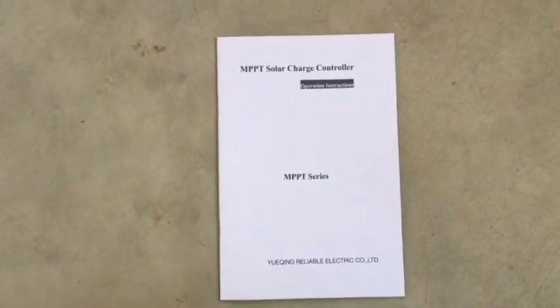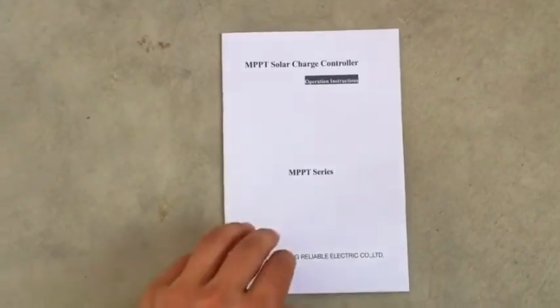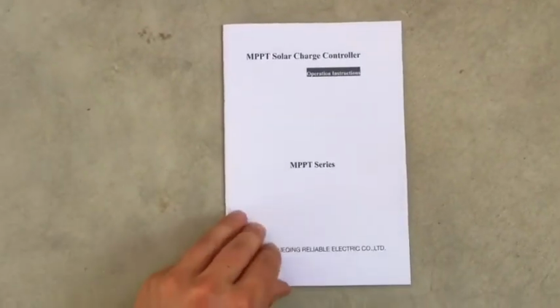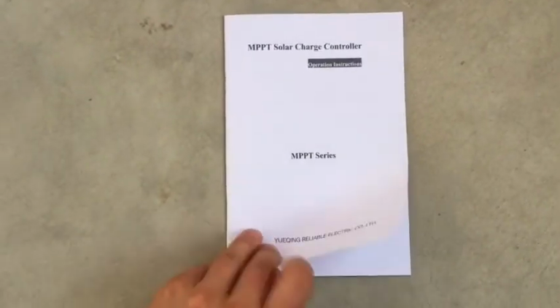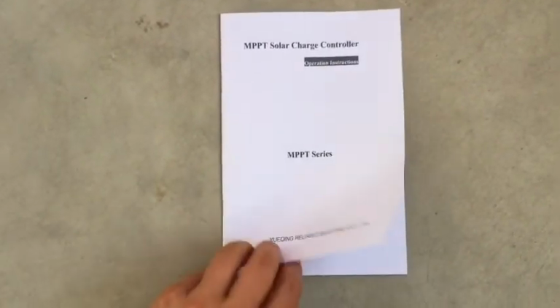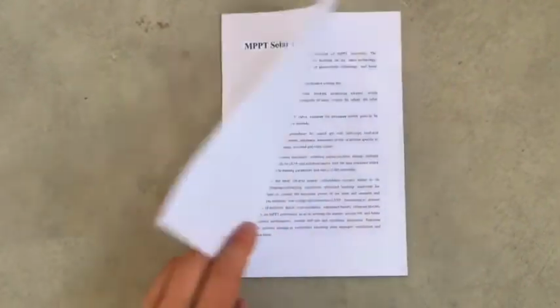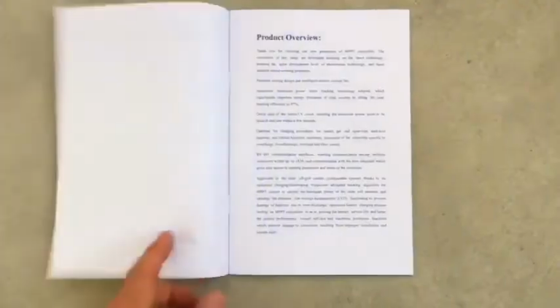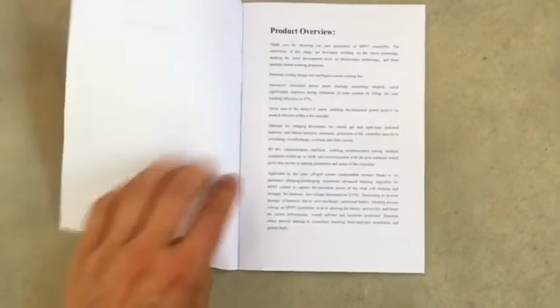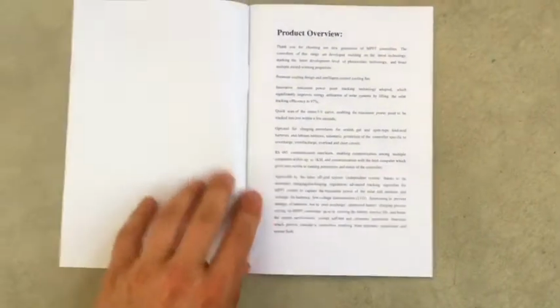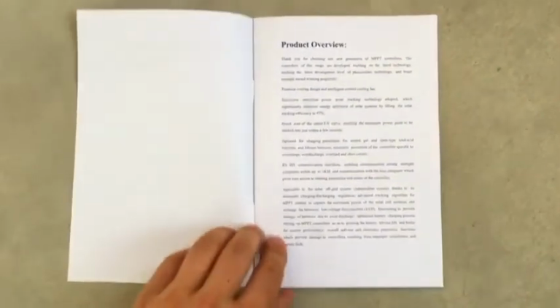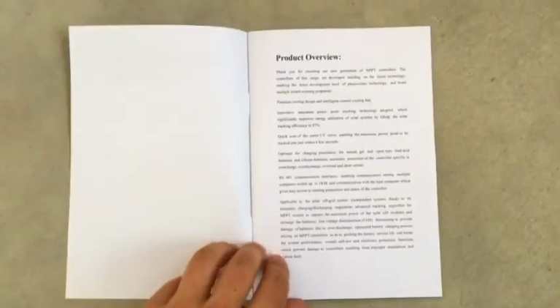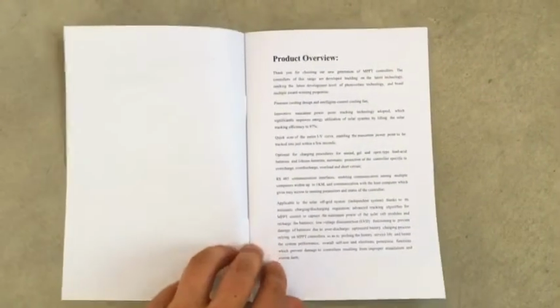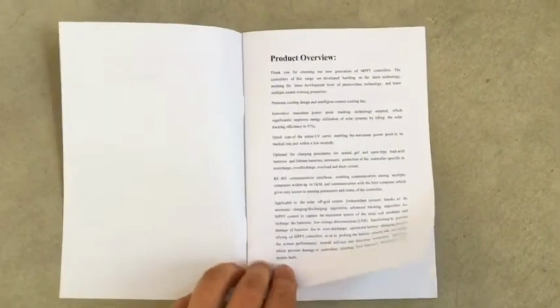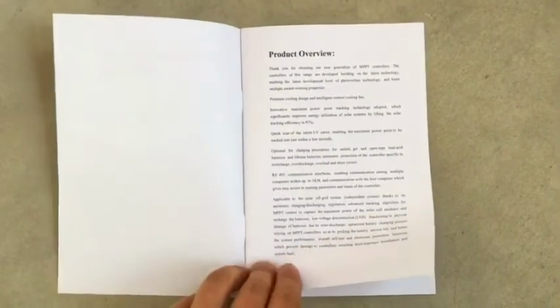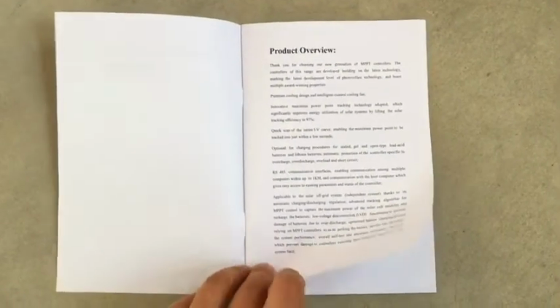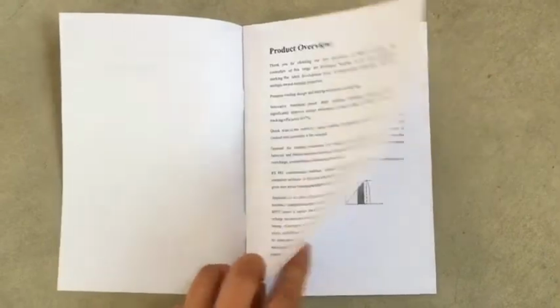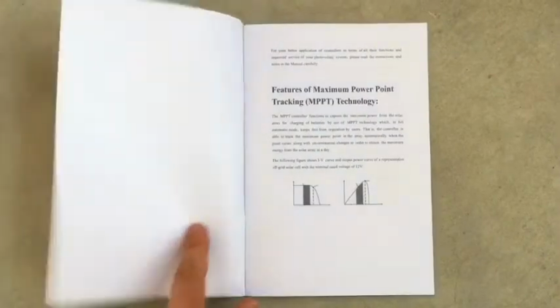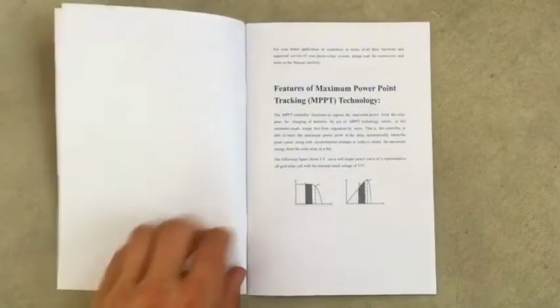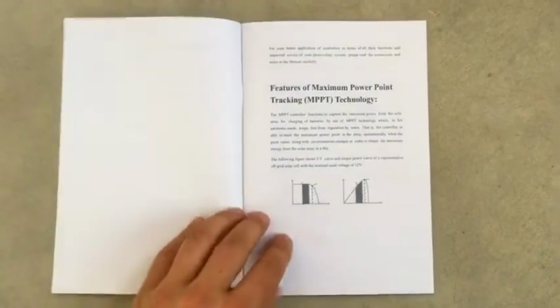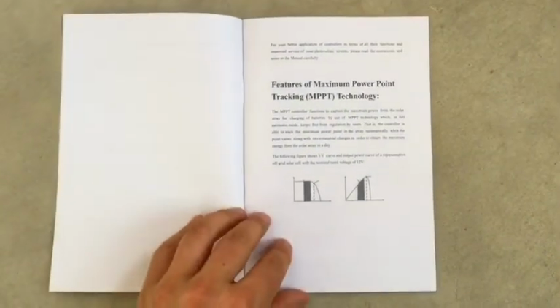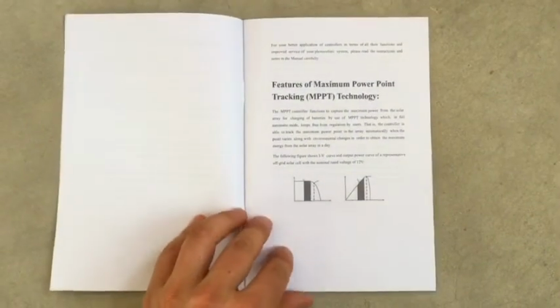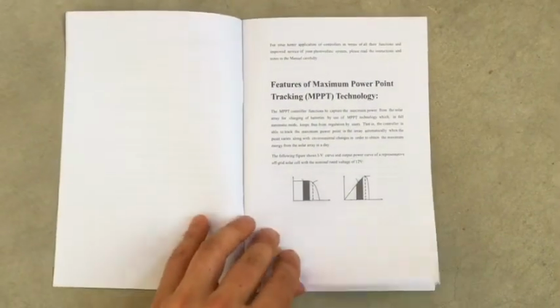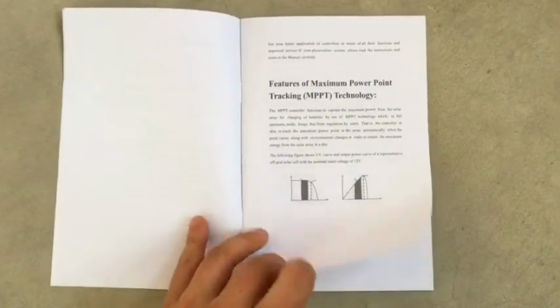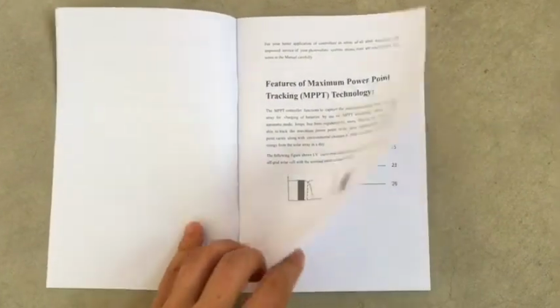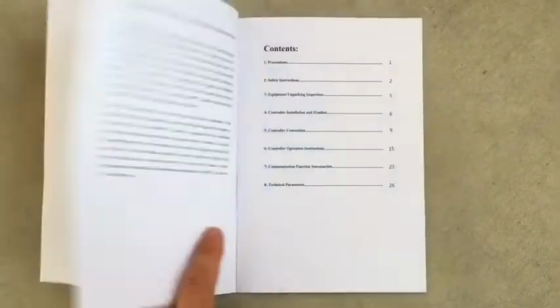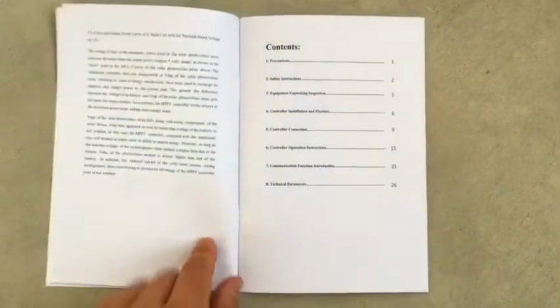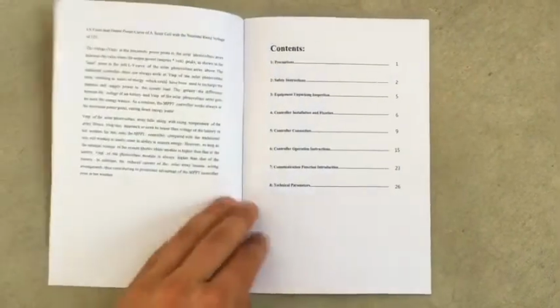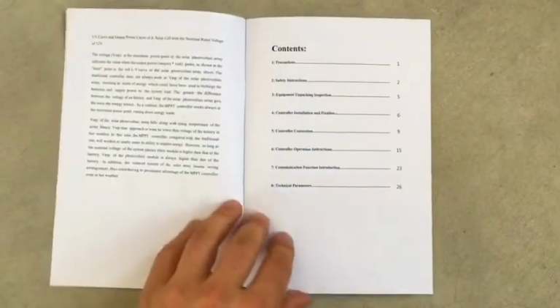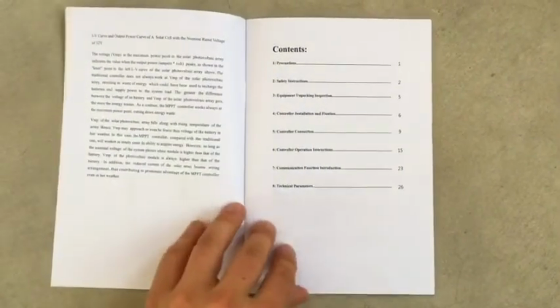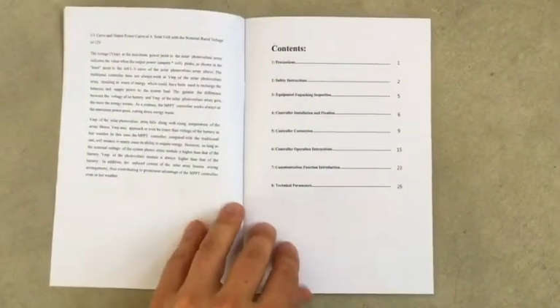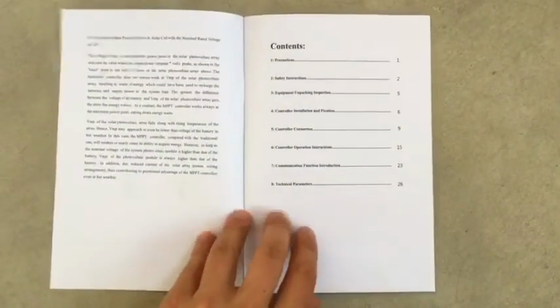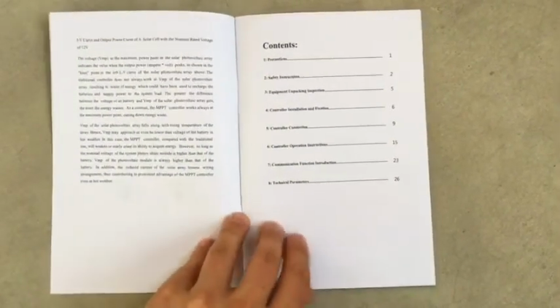For those who want to know, this is what the product manual looks like. It's pretty bad.